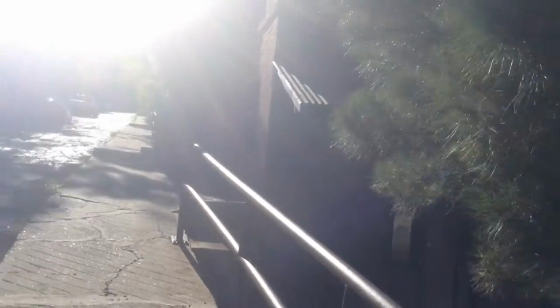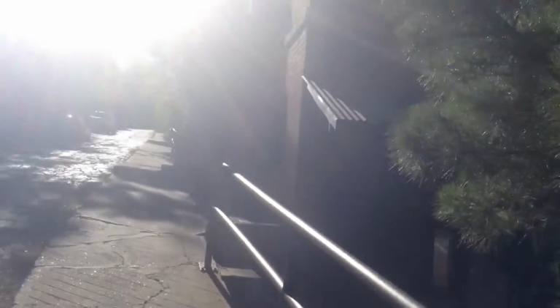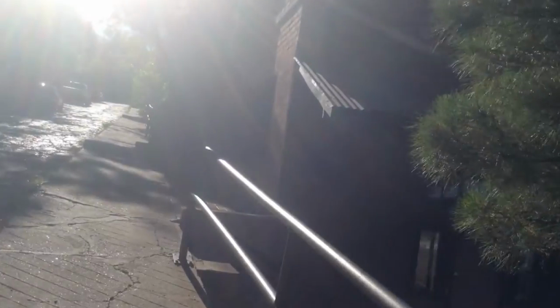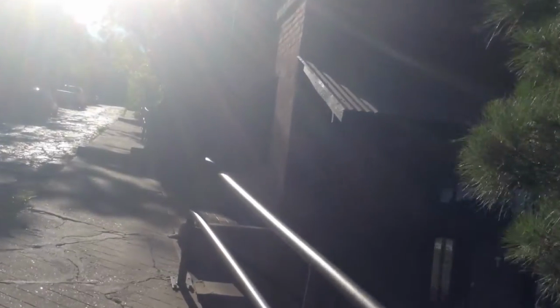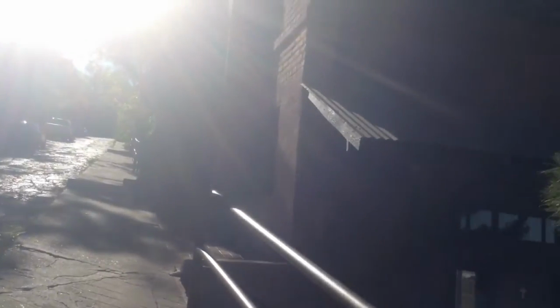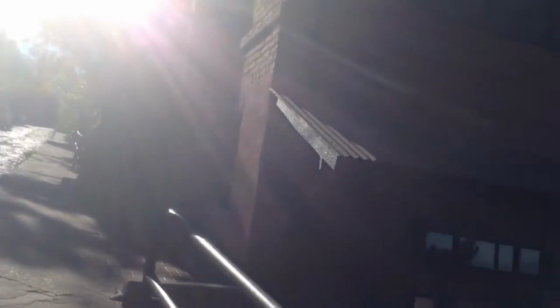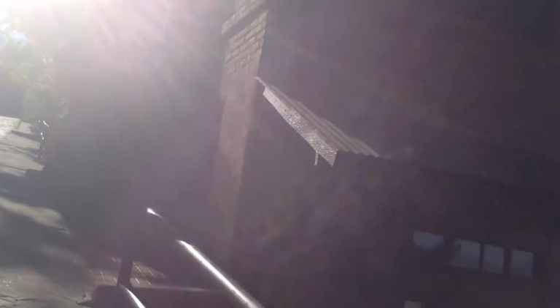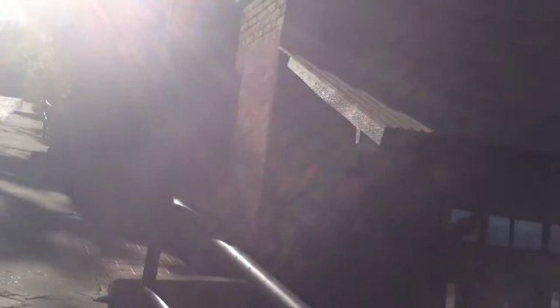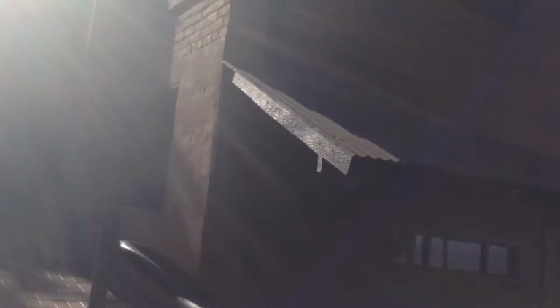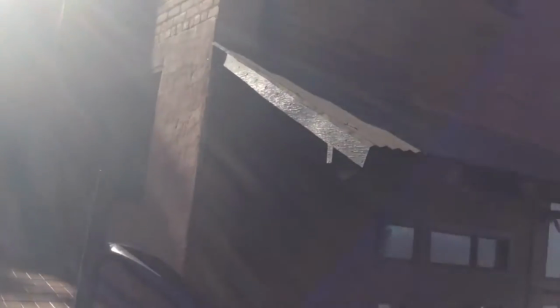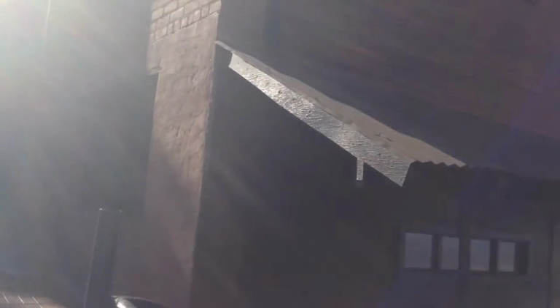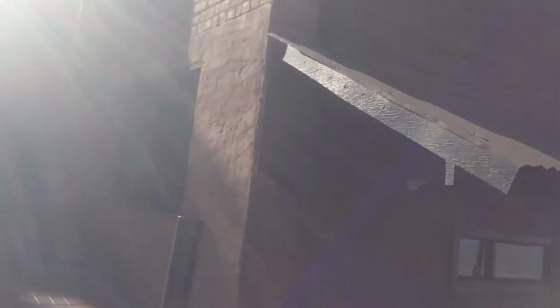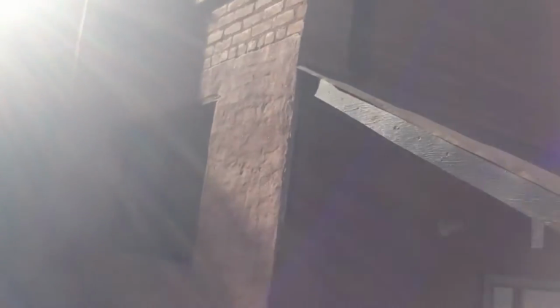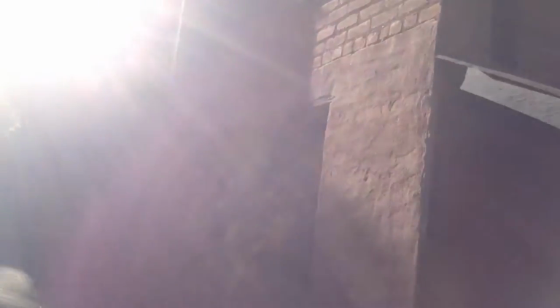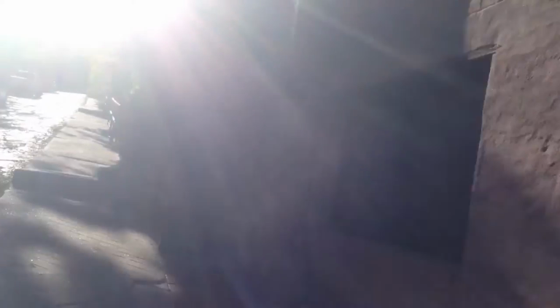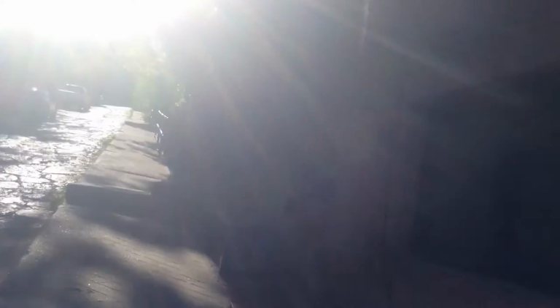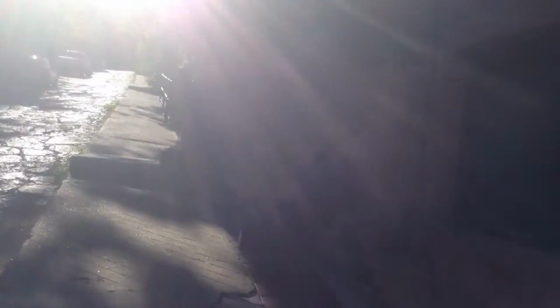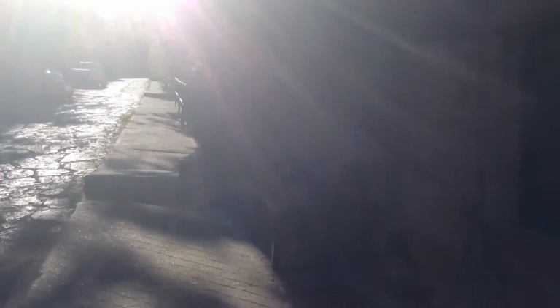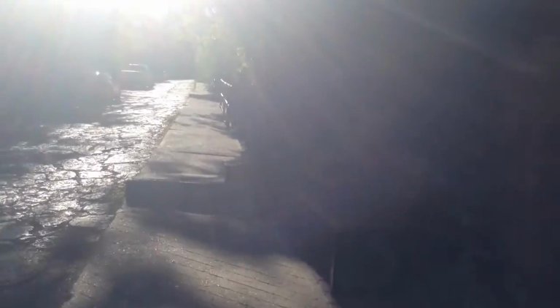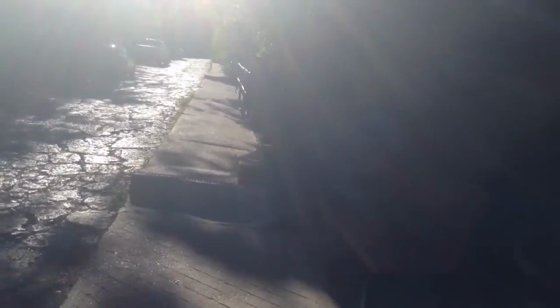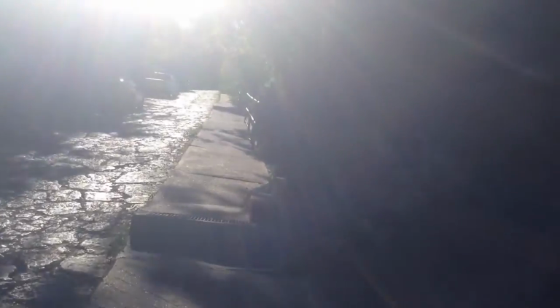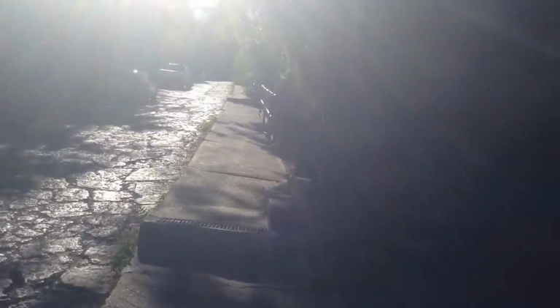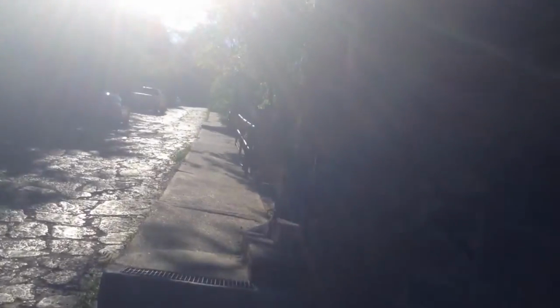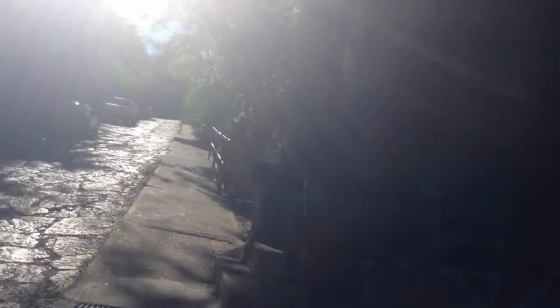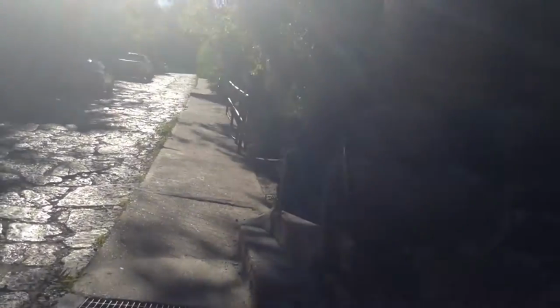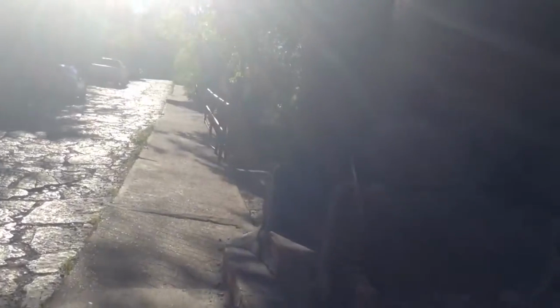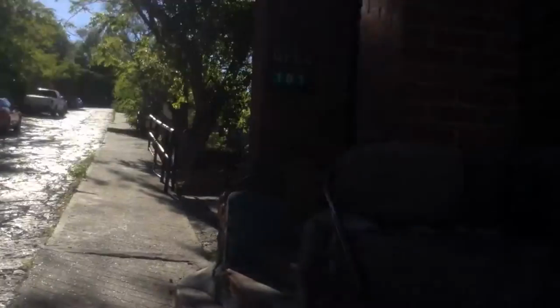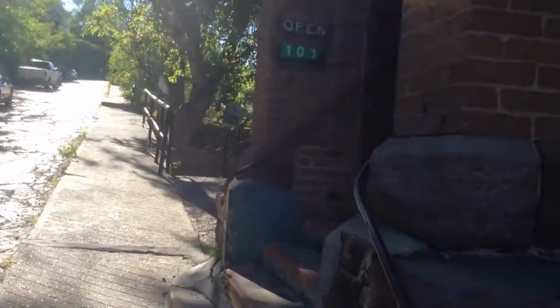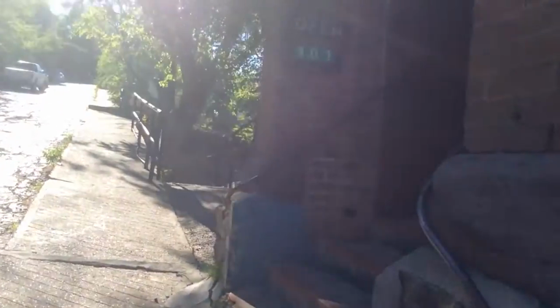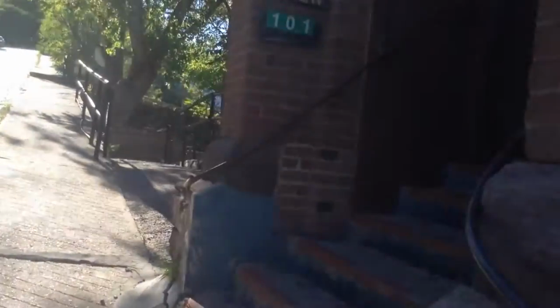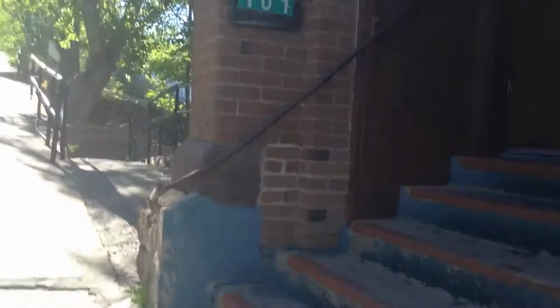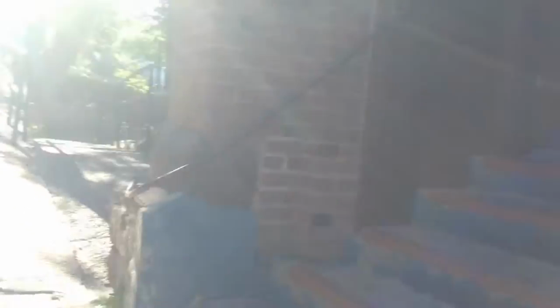The outside doesn't look terribly nice anymore, as you can see, but inside it is still in remarkable condition.